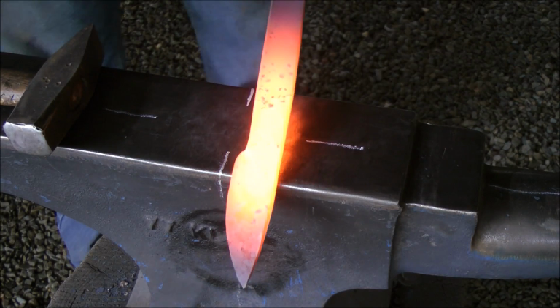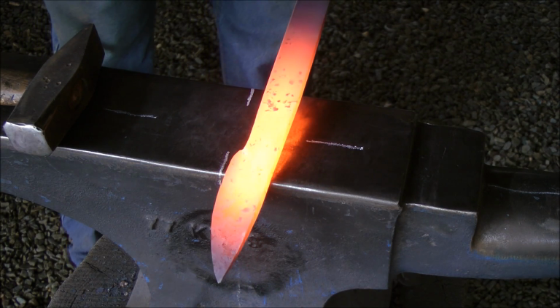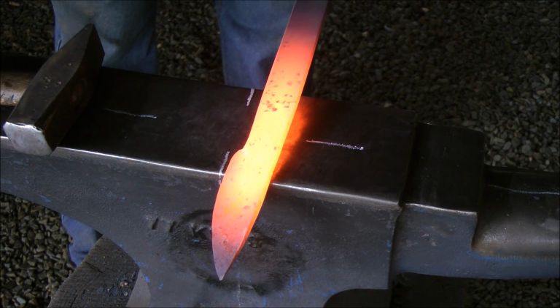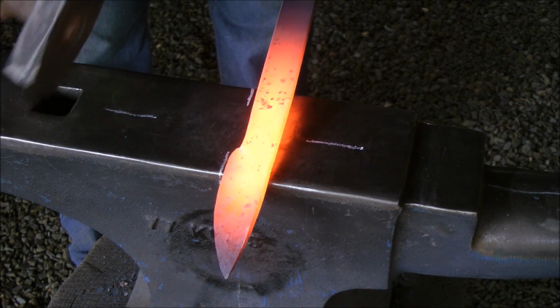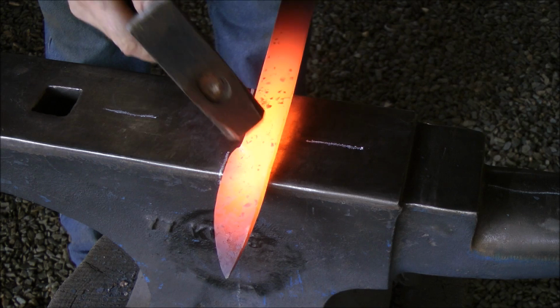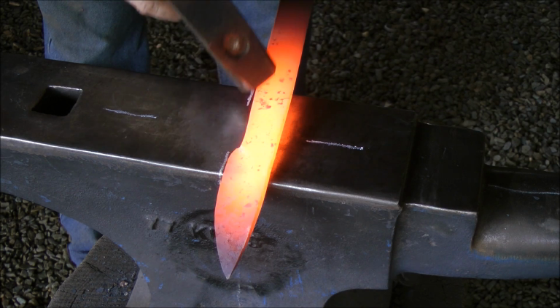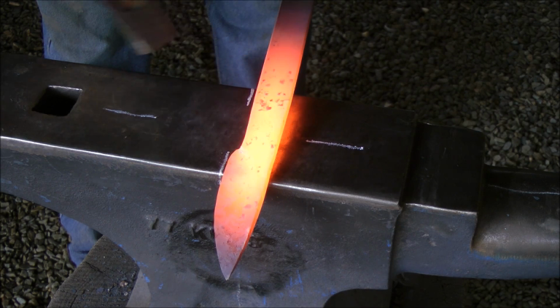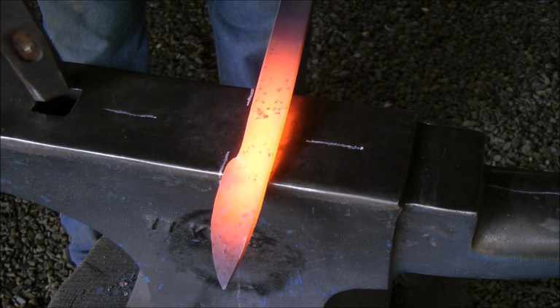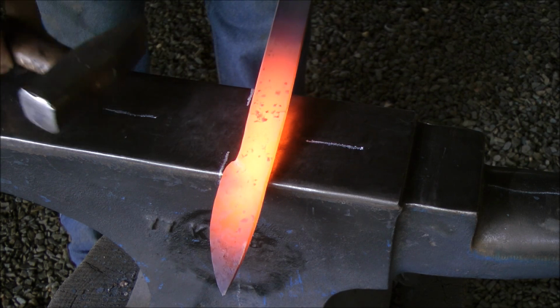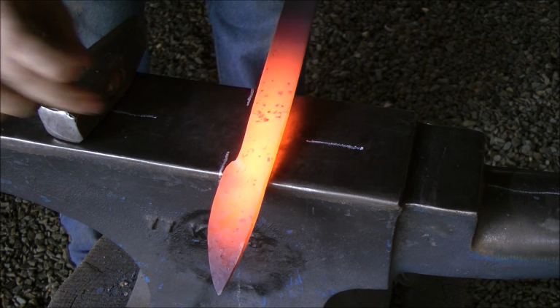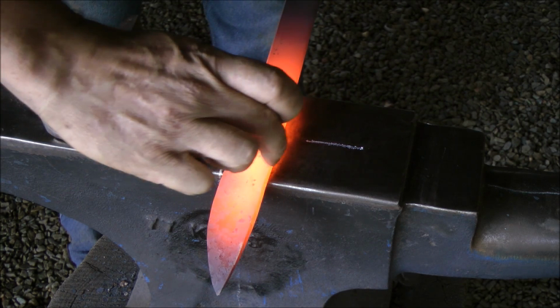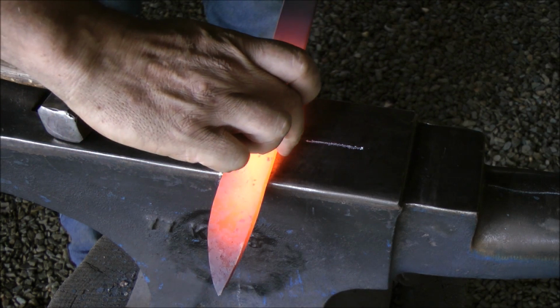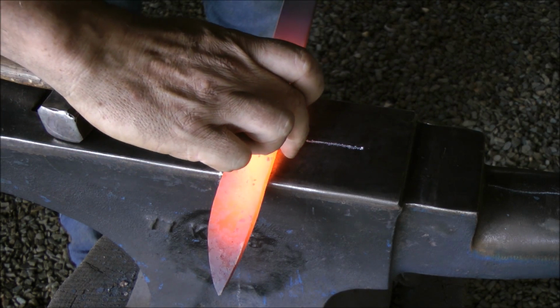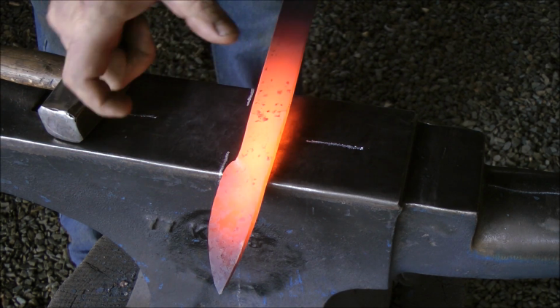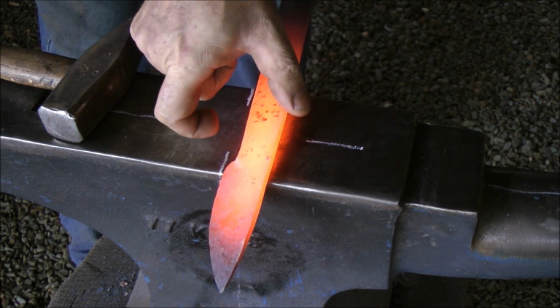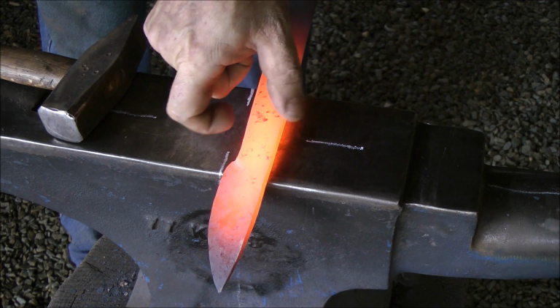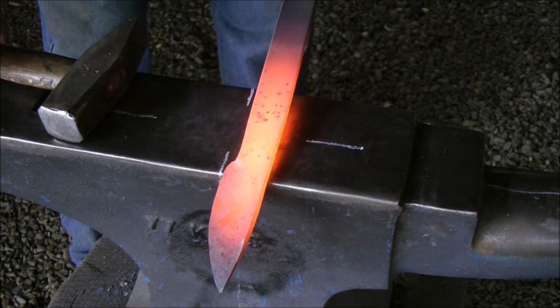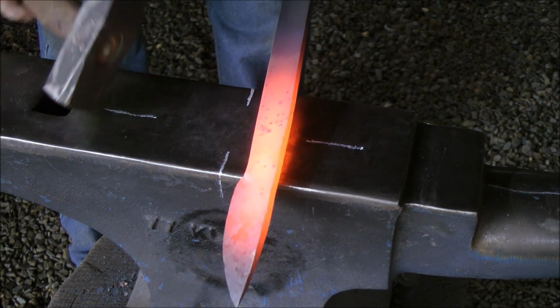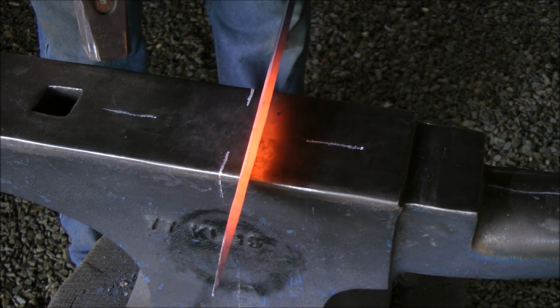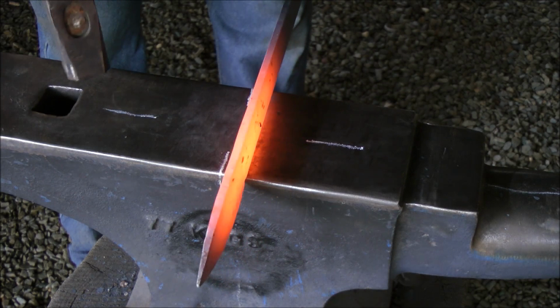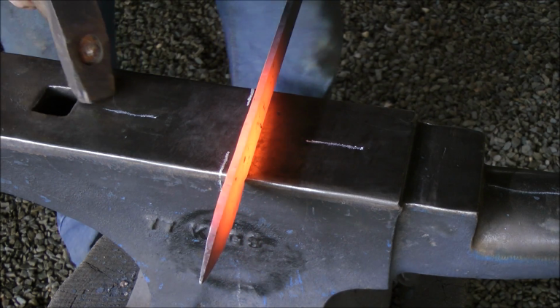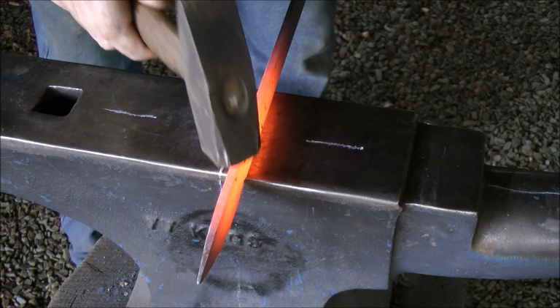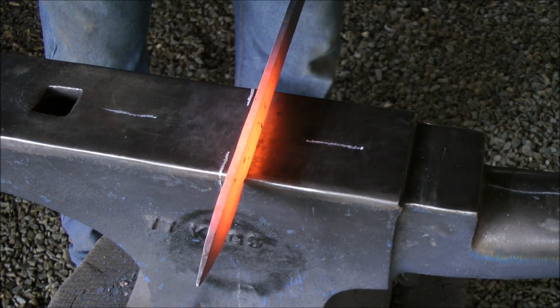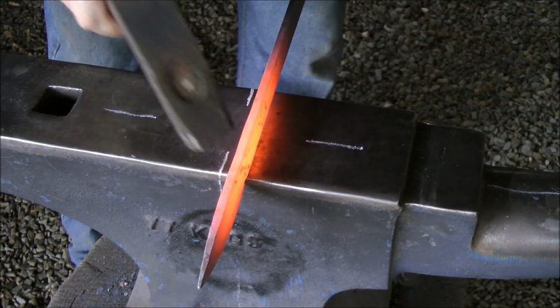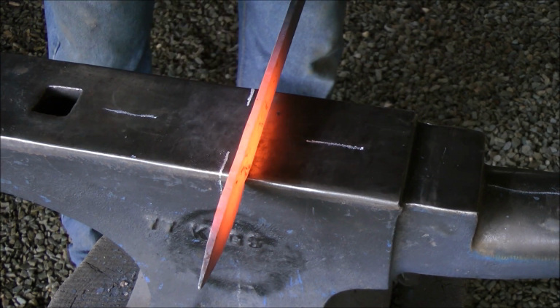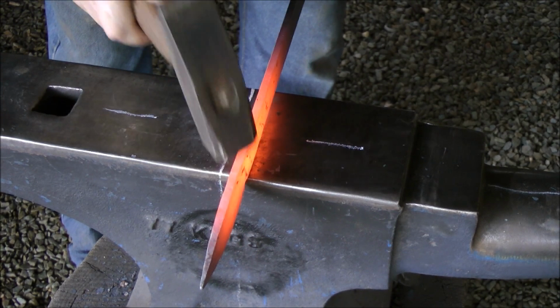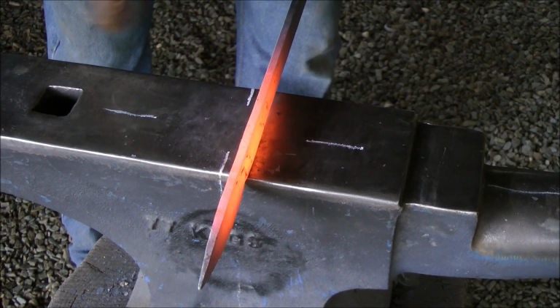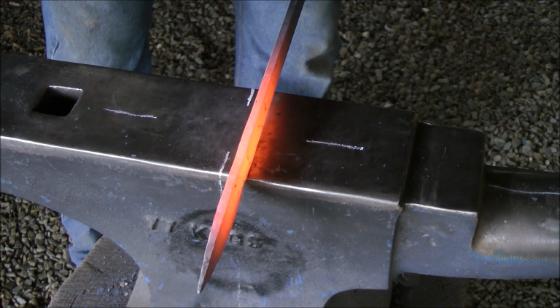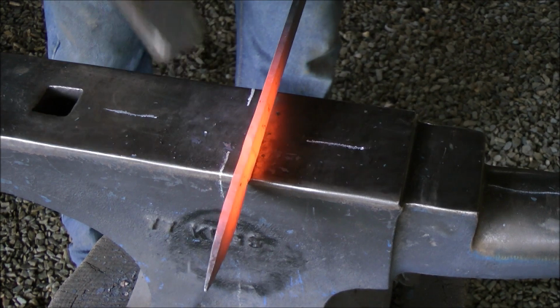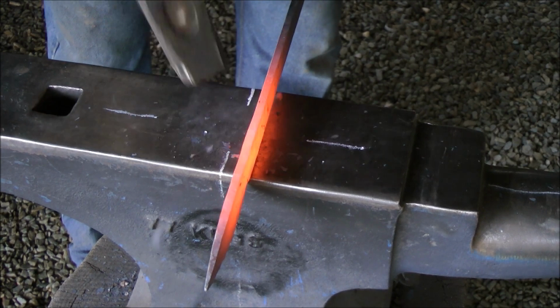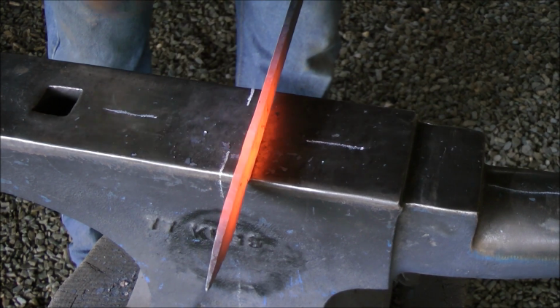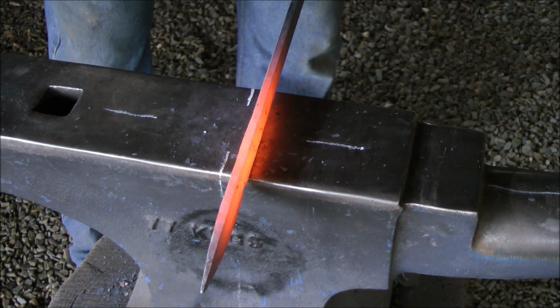Full tang knife. As you can see, I heated up a section of my tang on the throat of the knife, or the ricasso. I want to thin that out a tad, so I'm lipping over my anvil edge and I'm starting to thin that out.